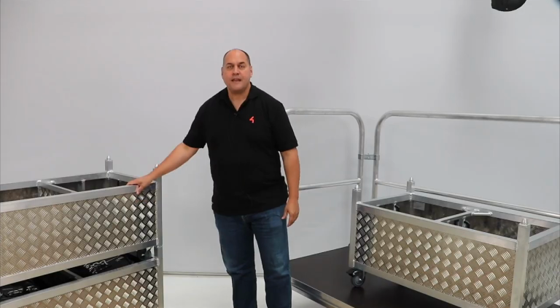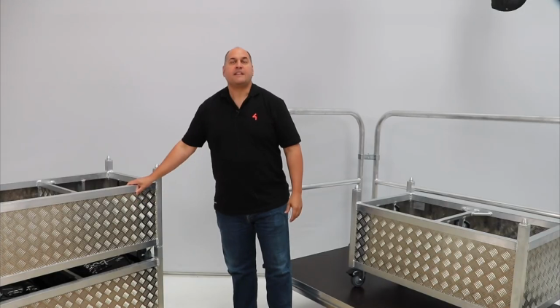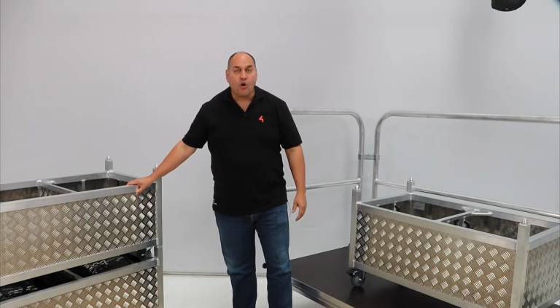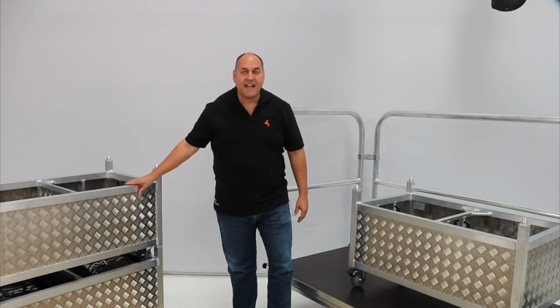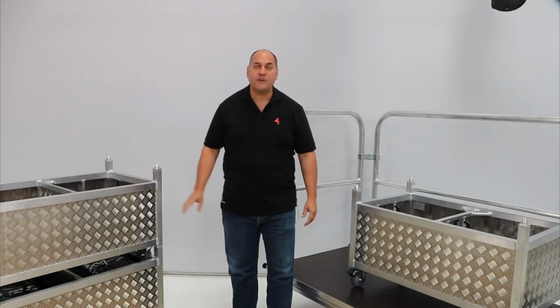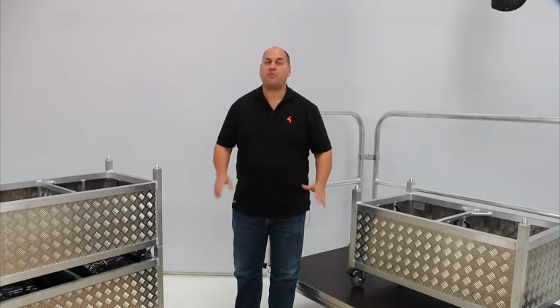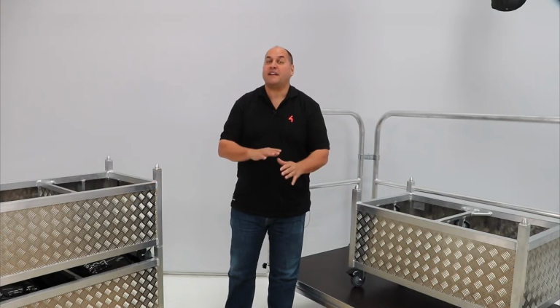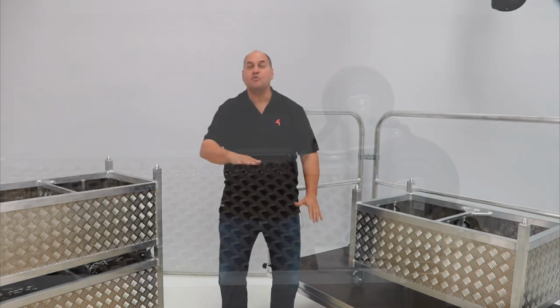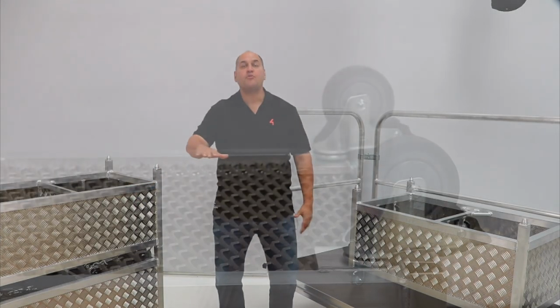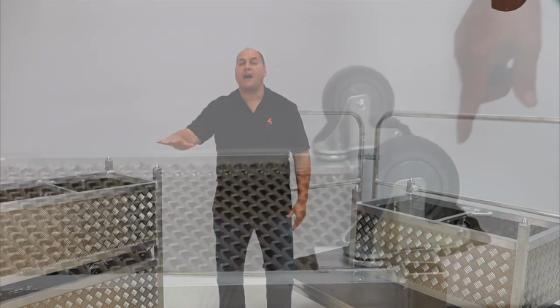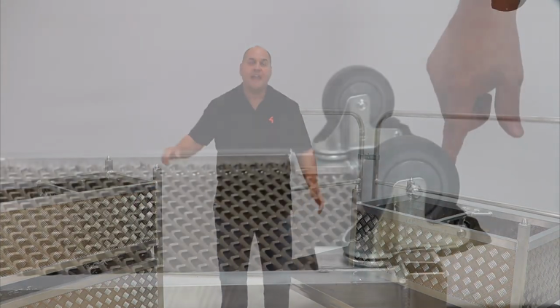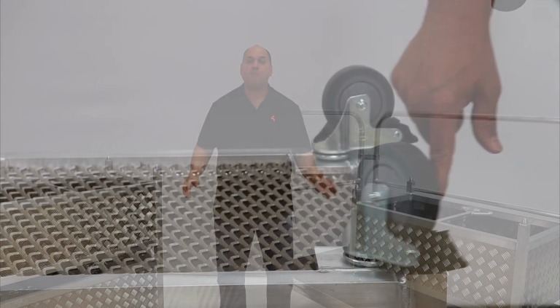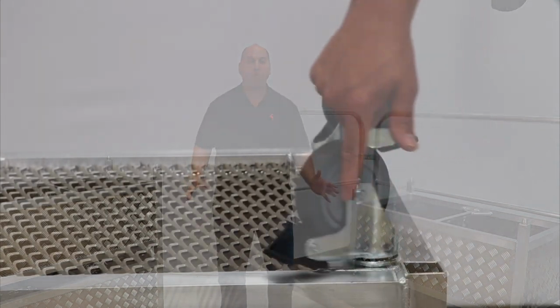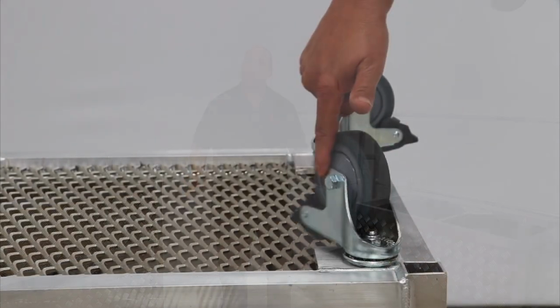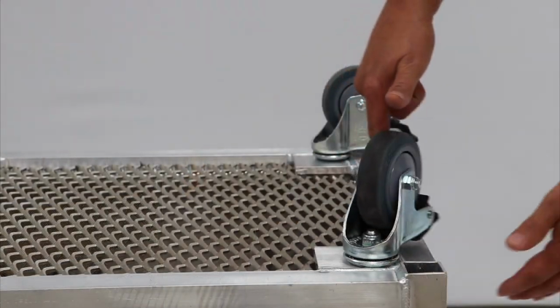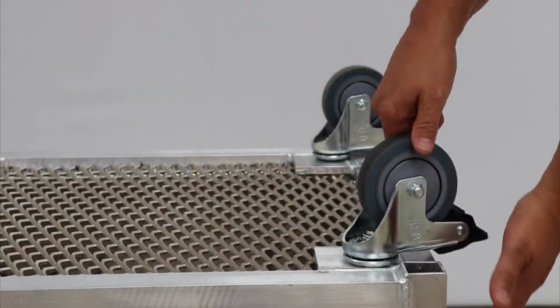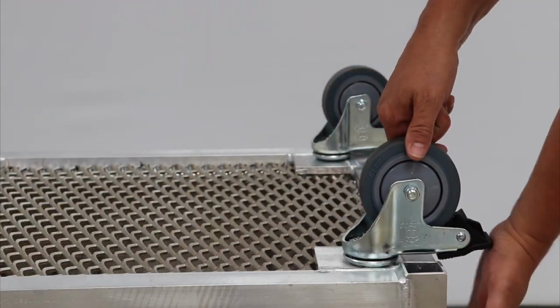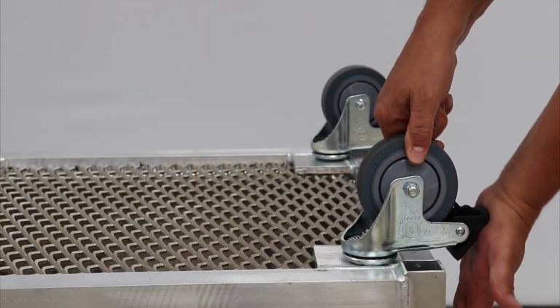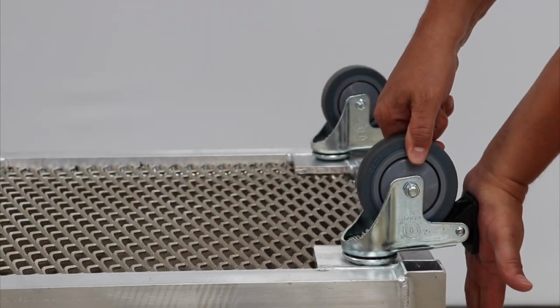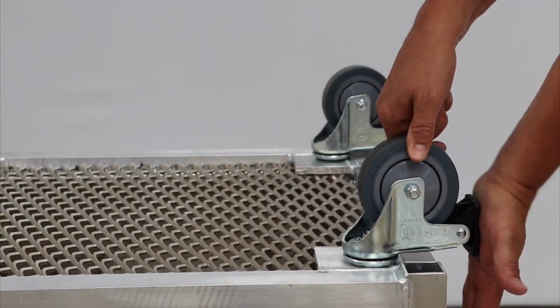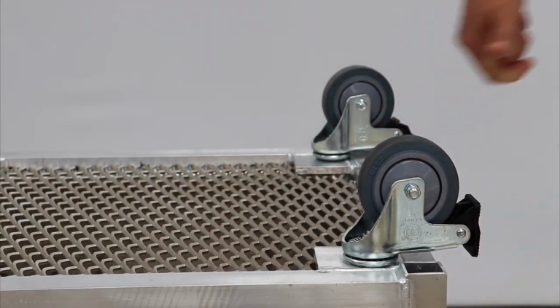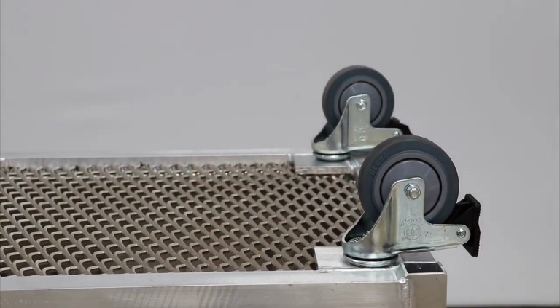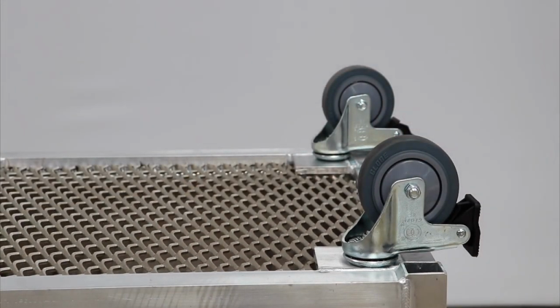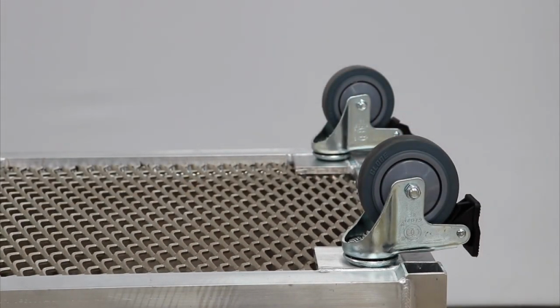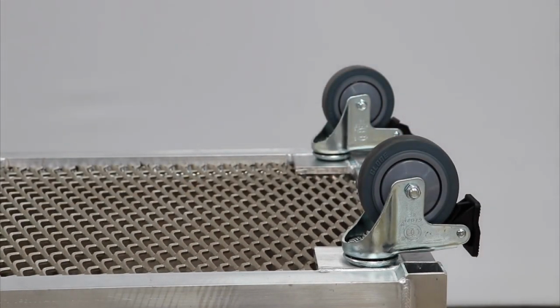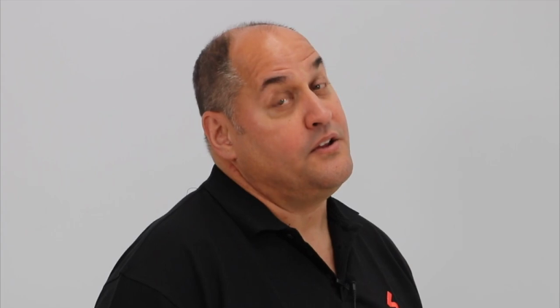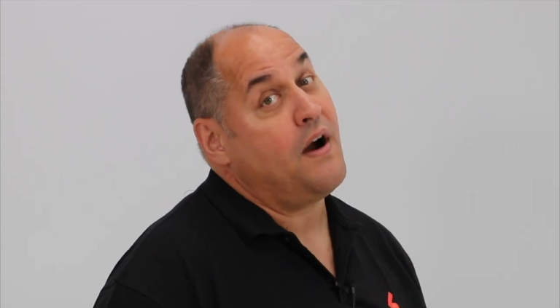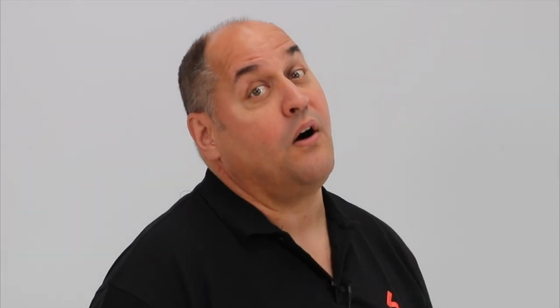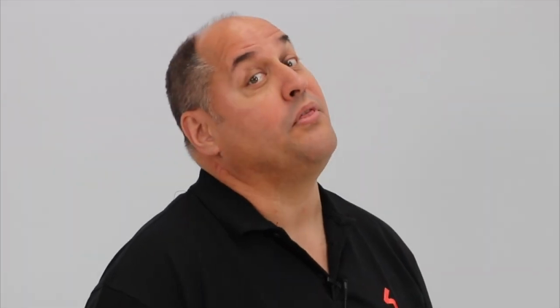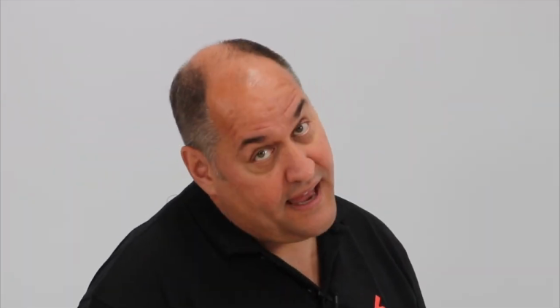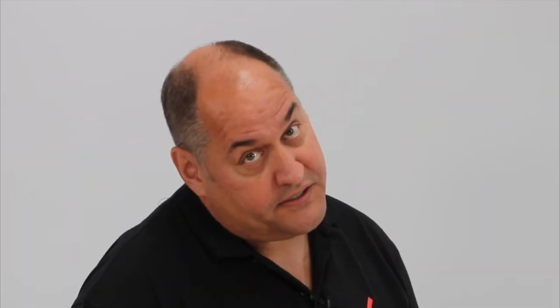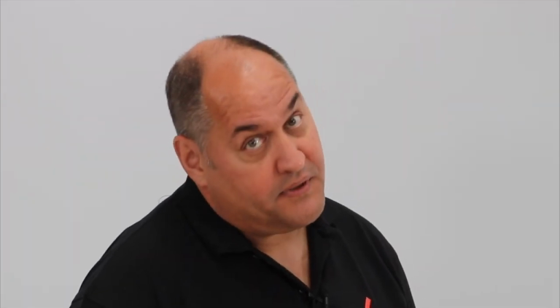Its large caster wheels provide a smooth ride and help it roll over many things you encounter on the floor during setup and breakdown — and you know how long that list can be.